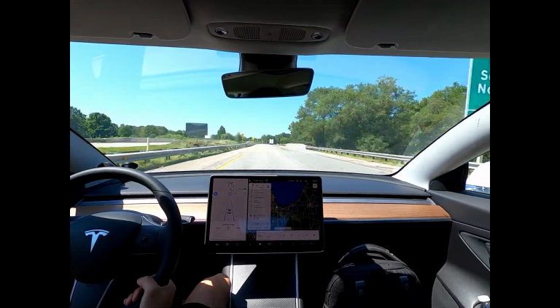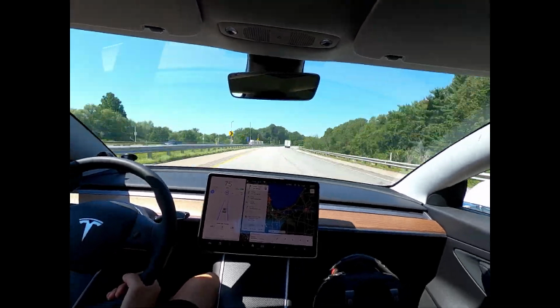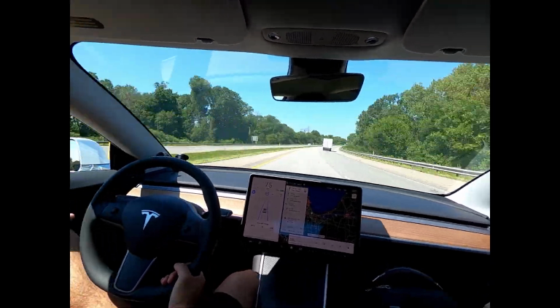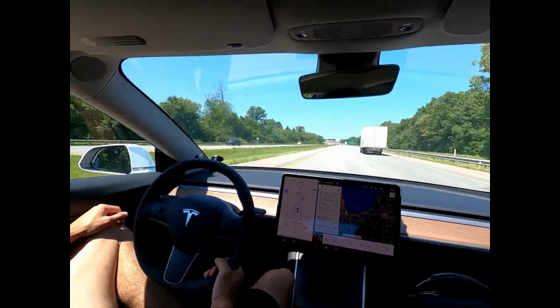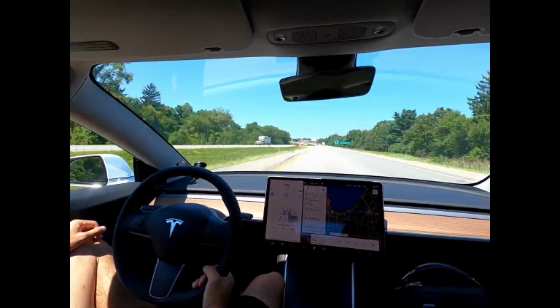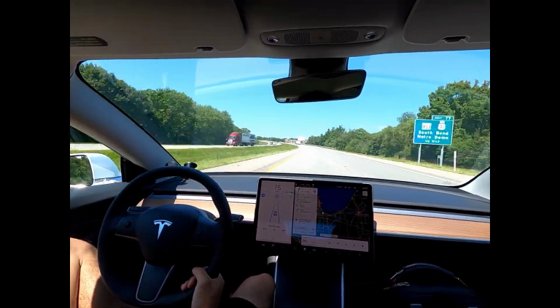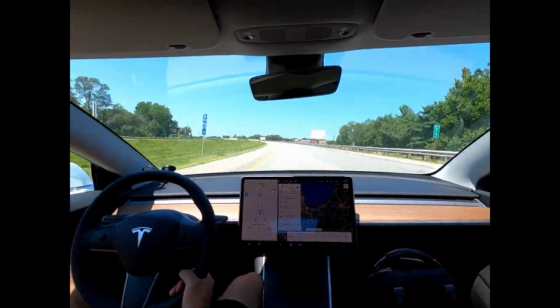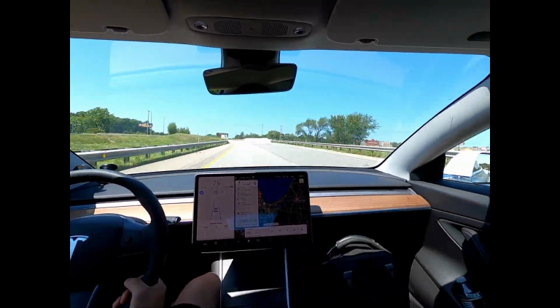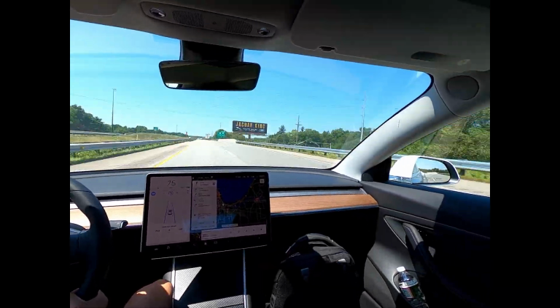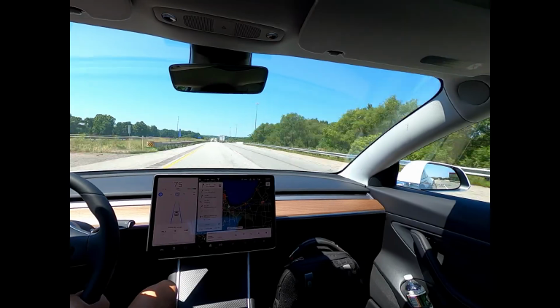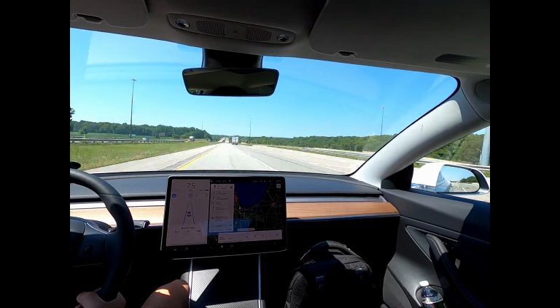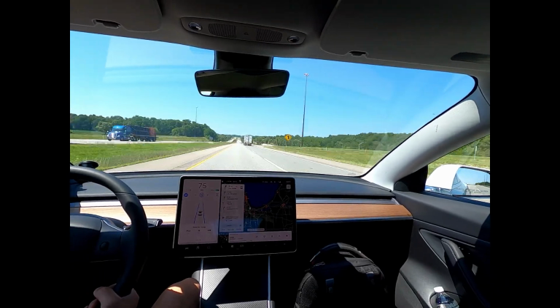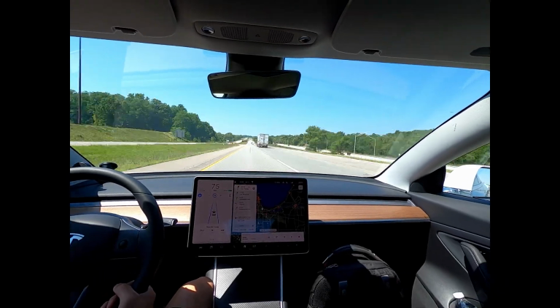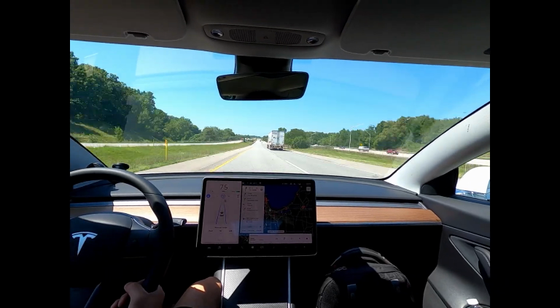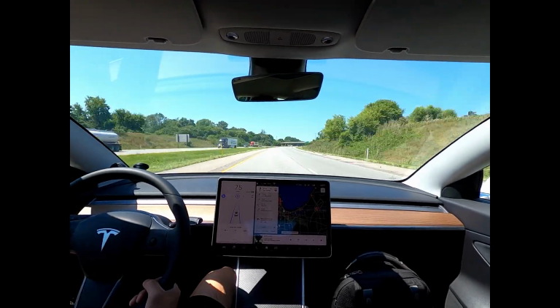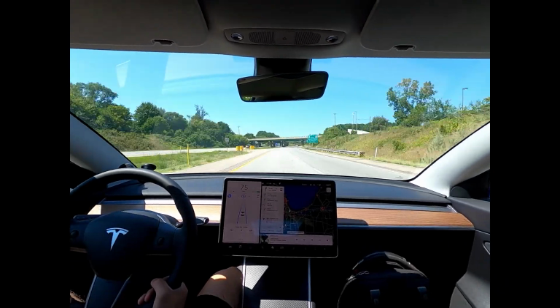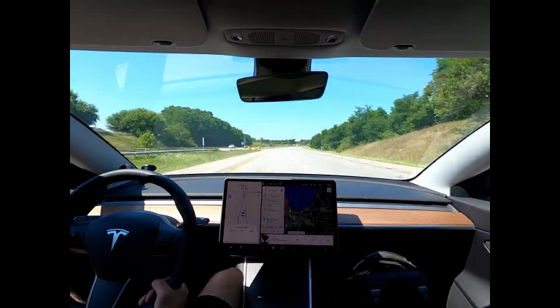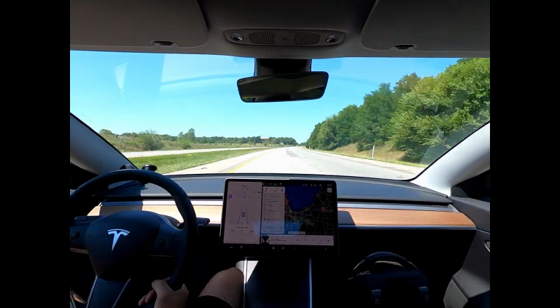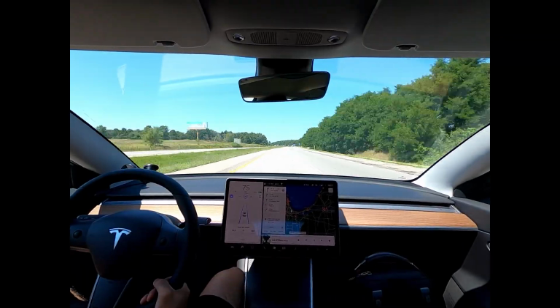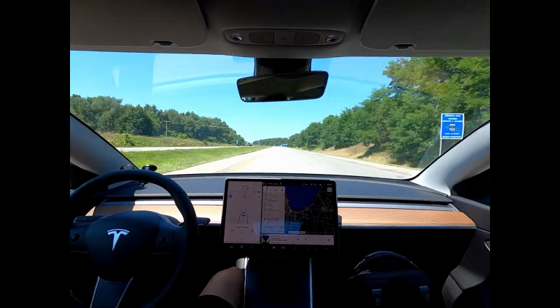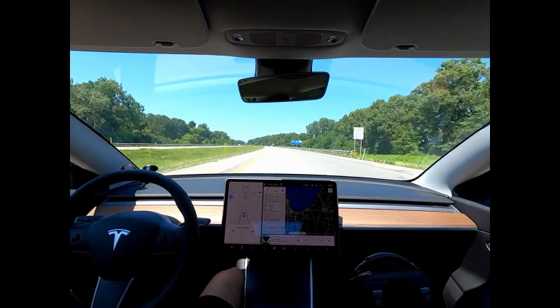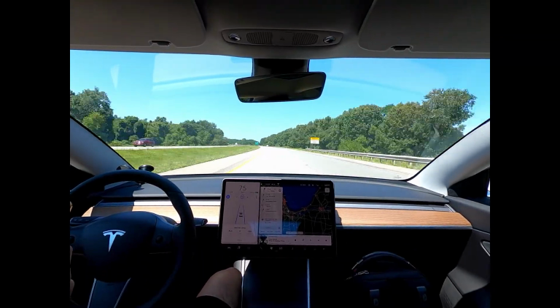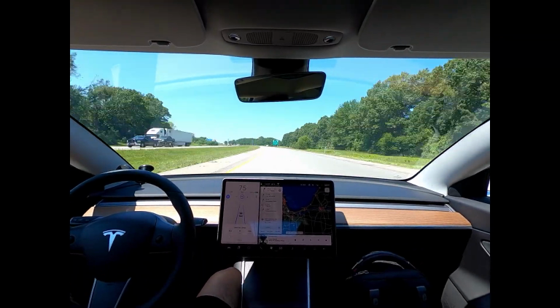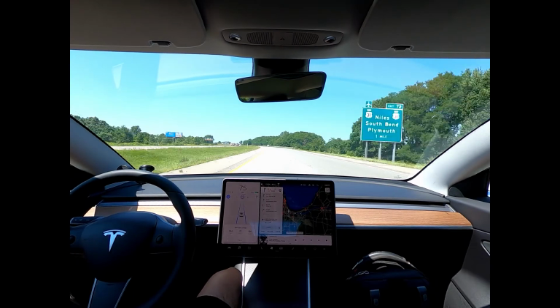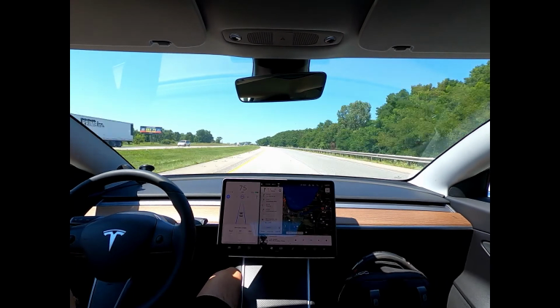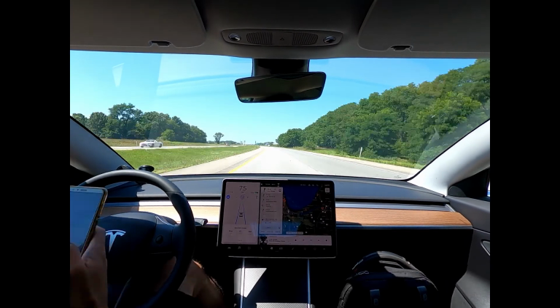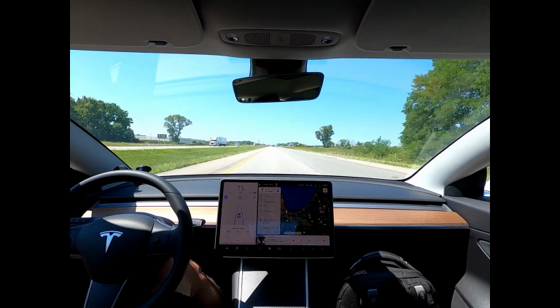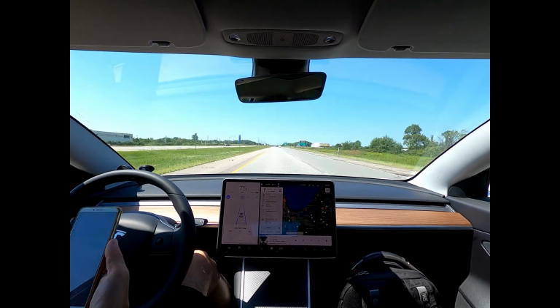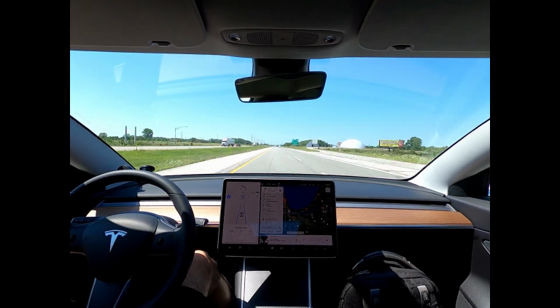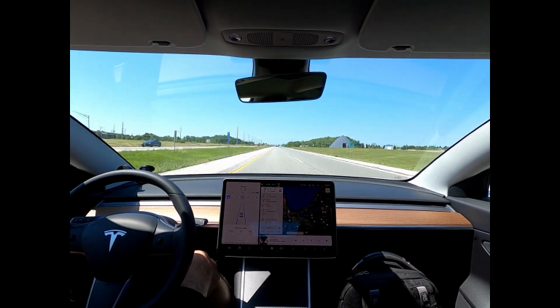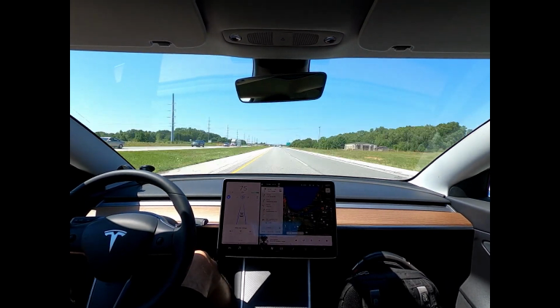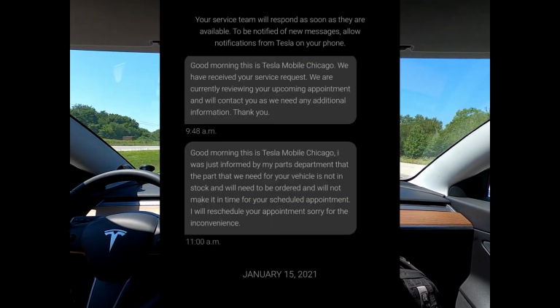I pressed the camera button on screen and all three cameras were working. Autopilot still worked fine even though this error message was there. So I finally went ahead and scheduled a service appointment, which was easily done through the app.